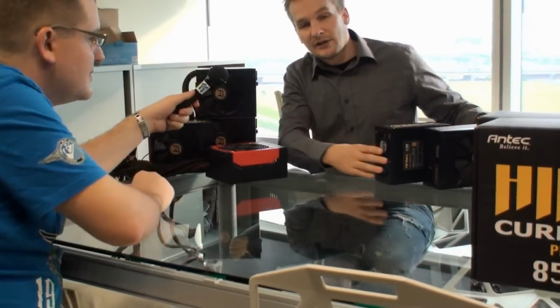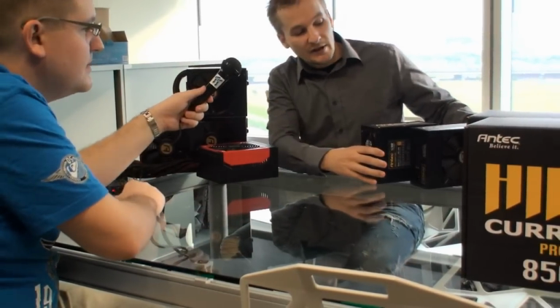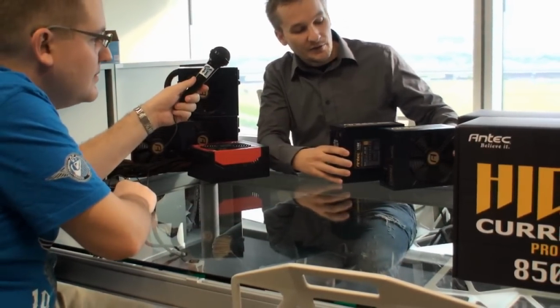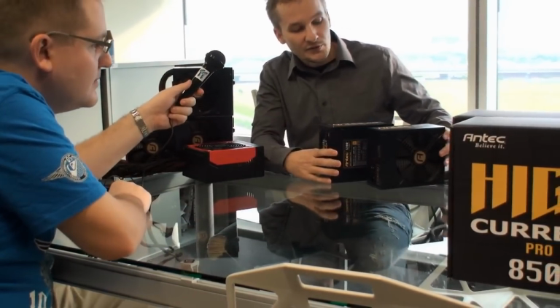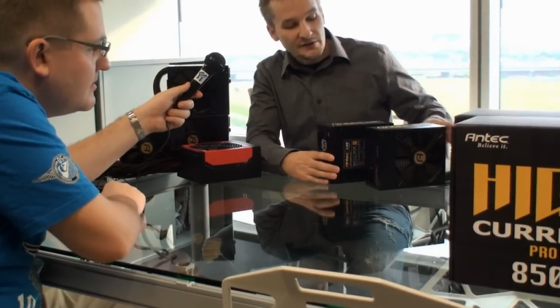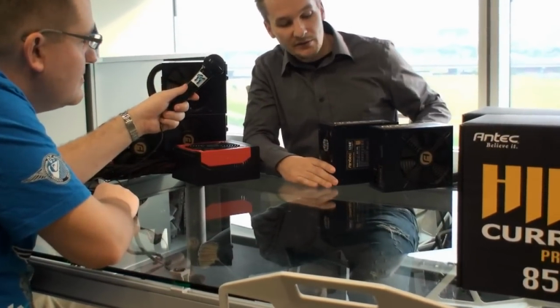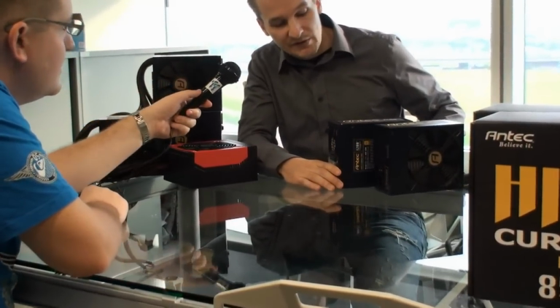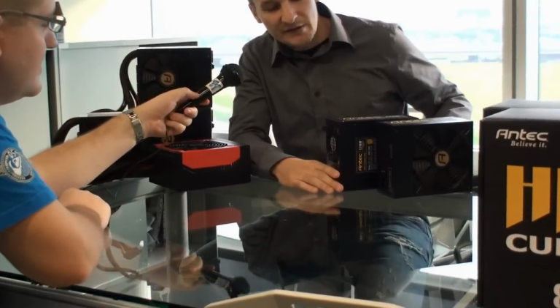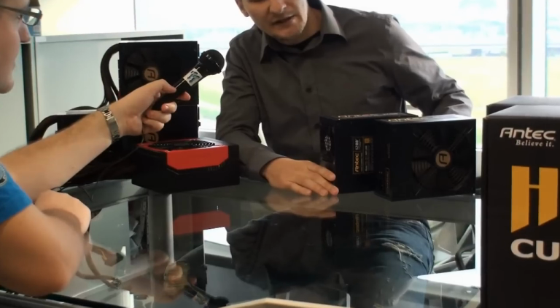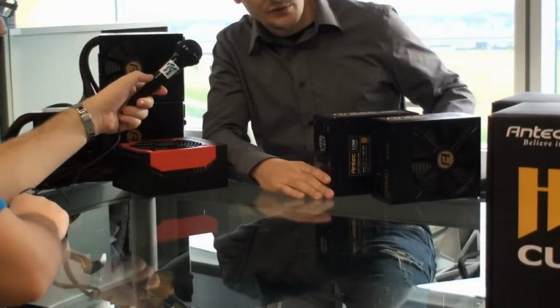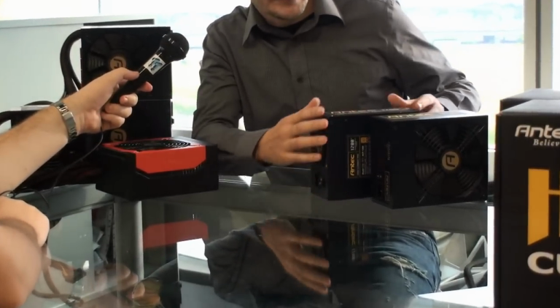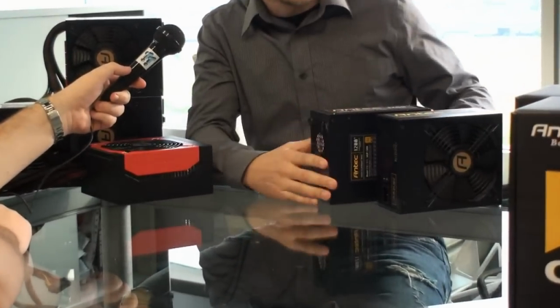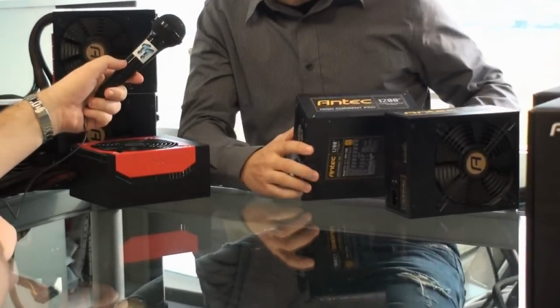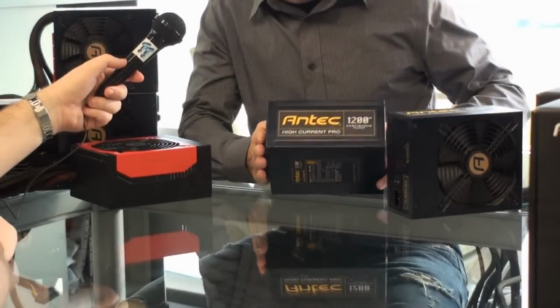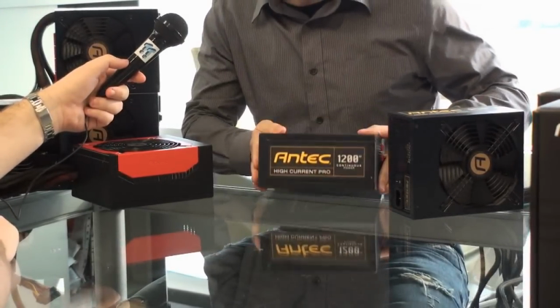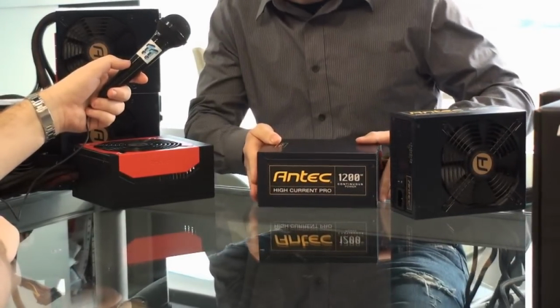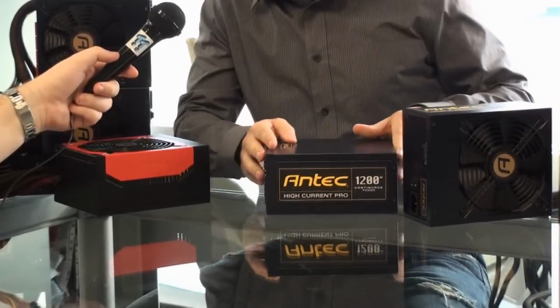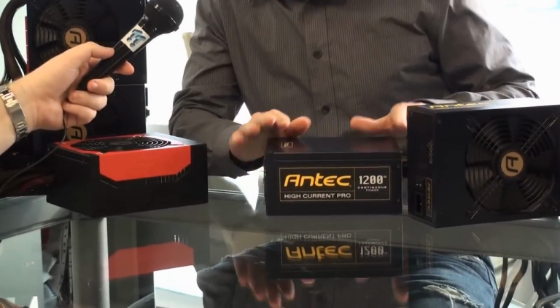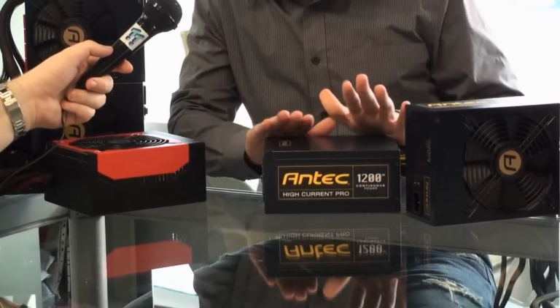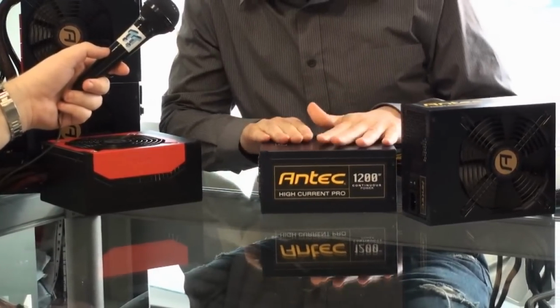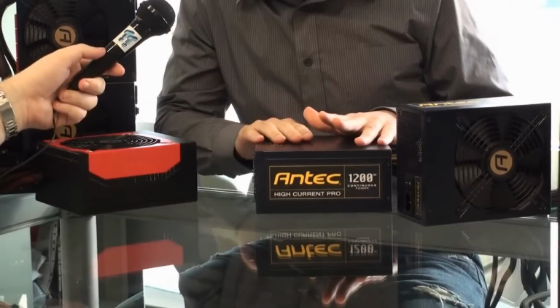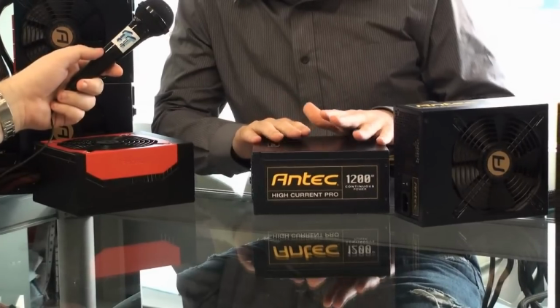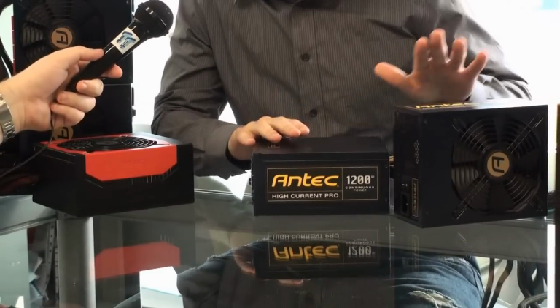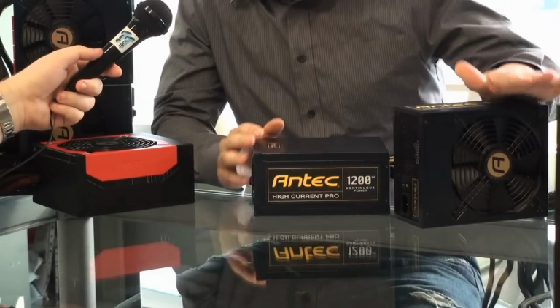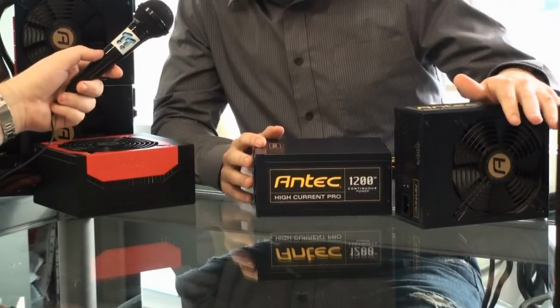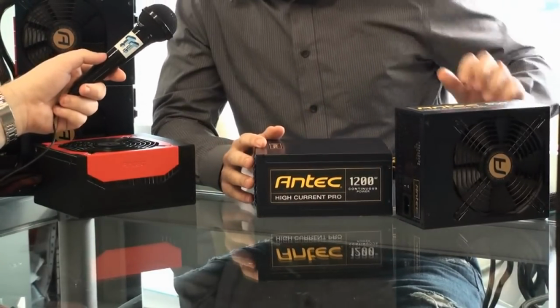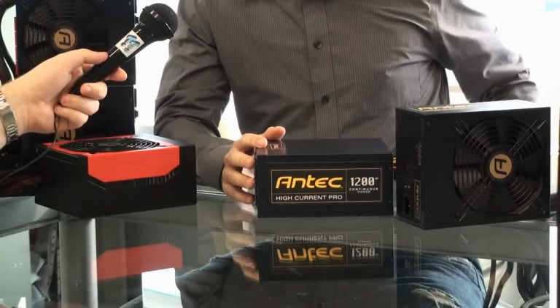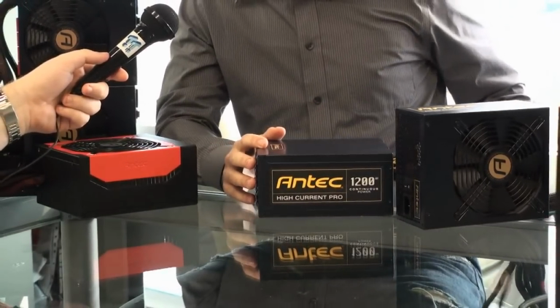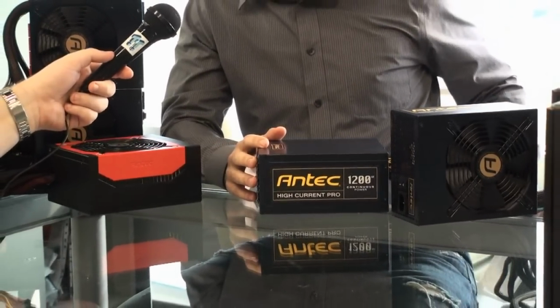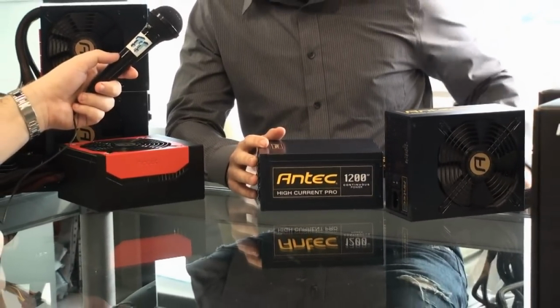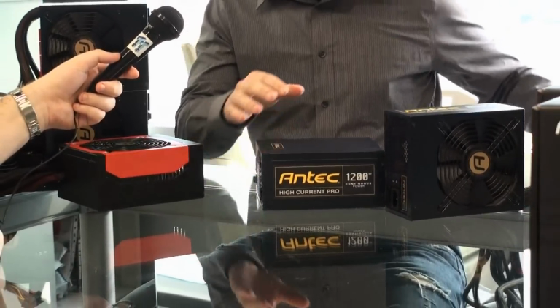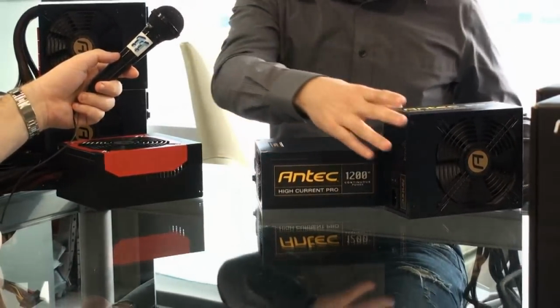And then we have the High Current Pro series, which comes in this navy blue — very nice, shiny blue — corresponding nicely with the yellow. This is our top-of-the-line series, 80 Plus Gold certified, comes with really cool cable management, which I will show in a minute.